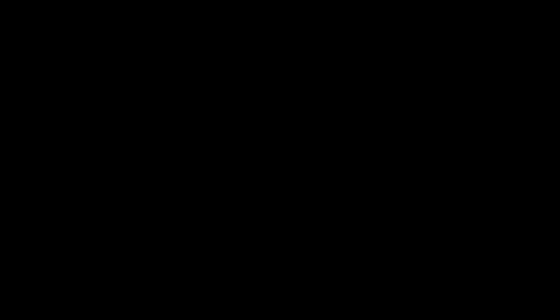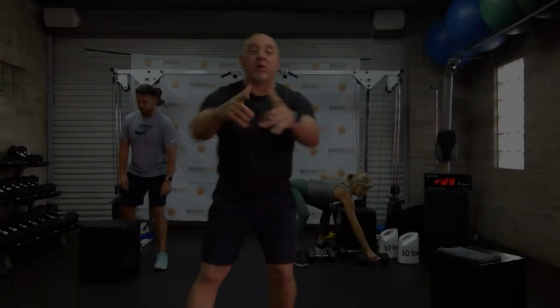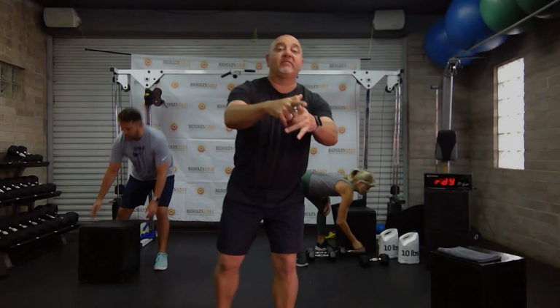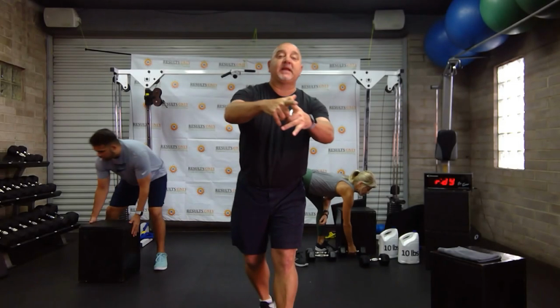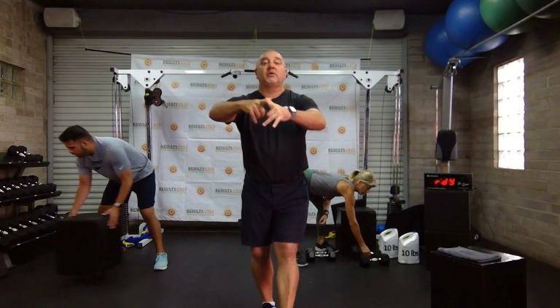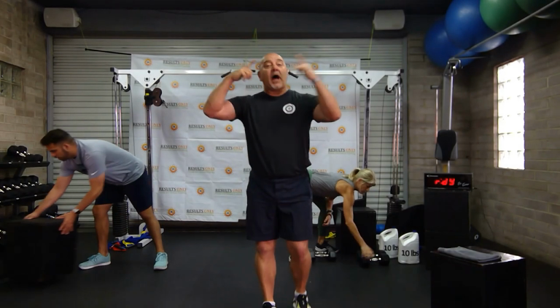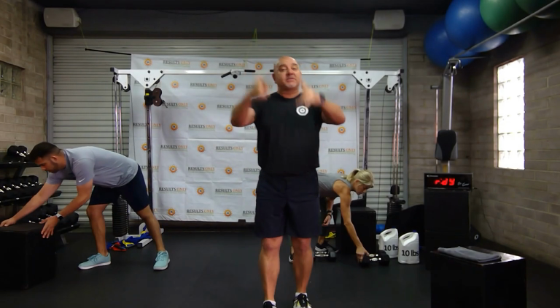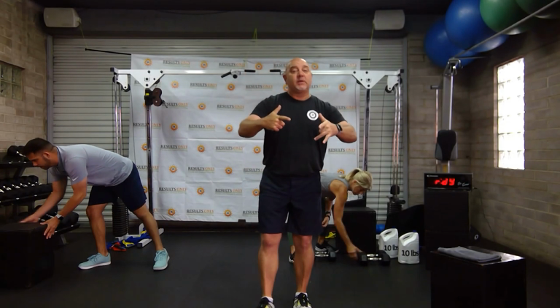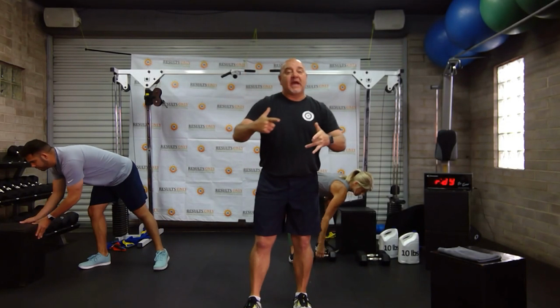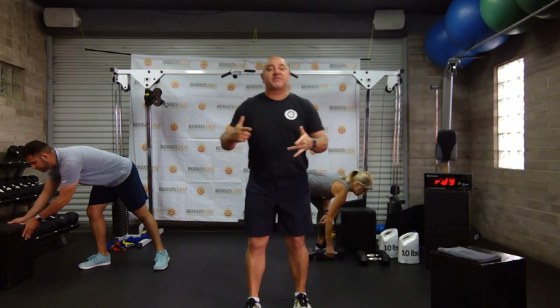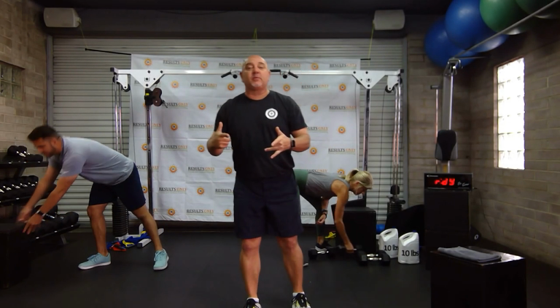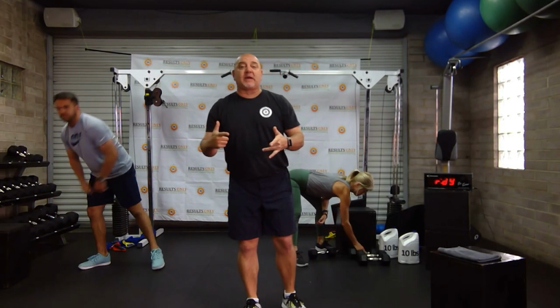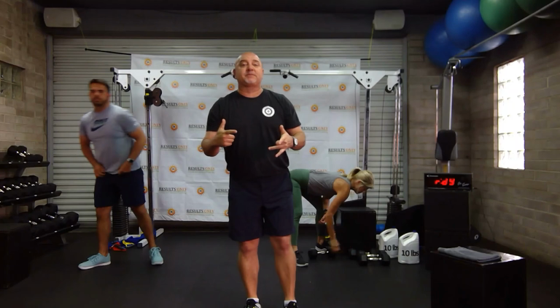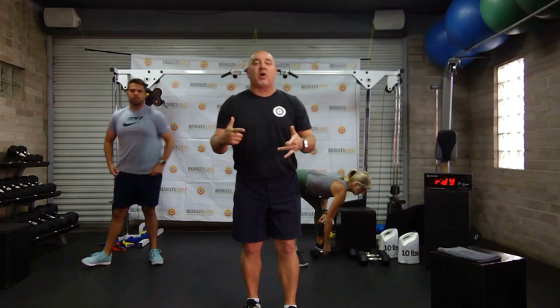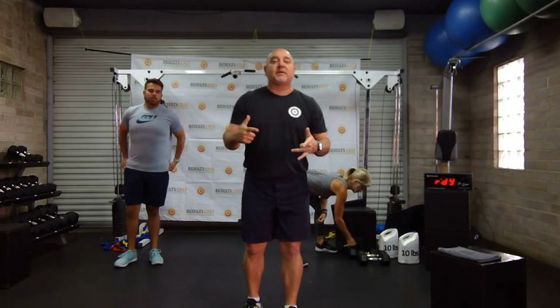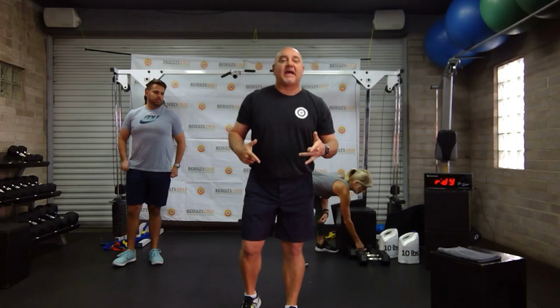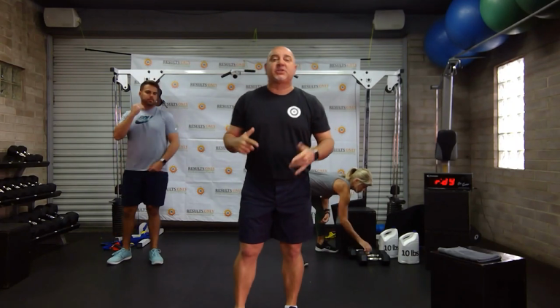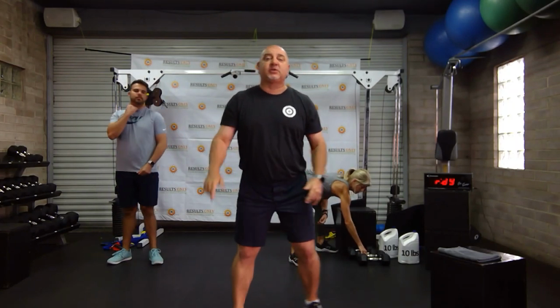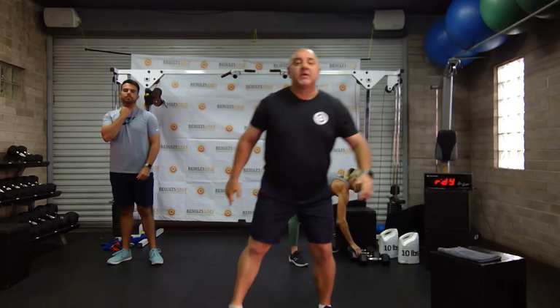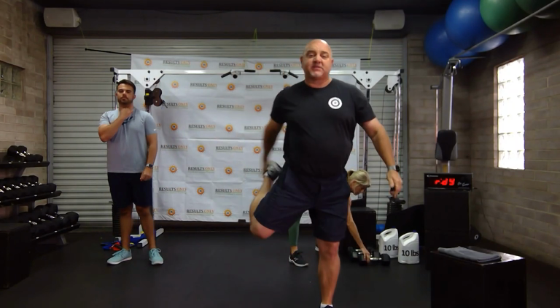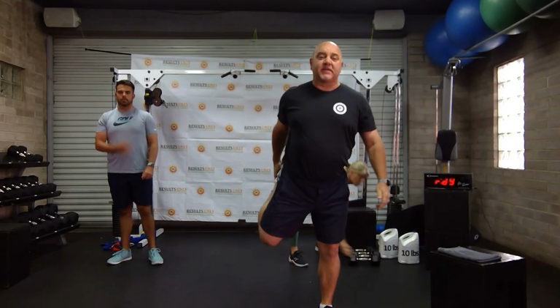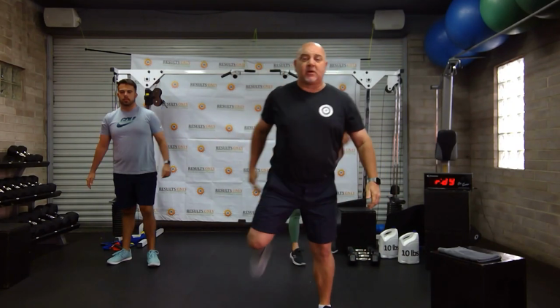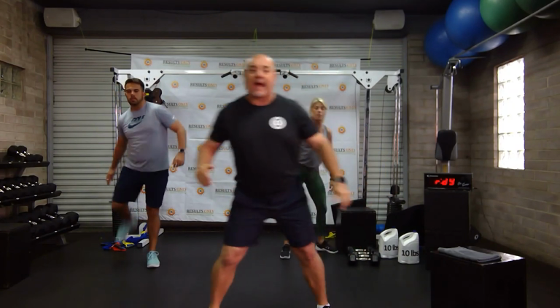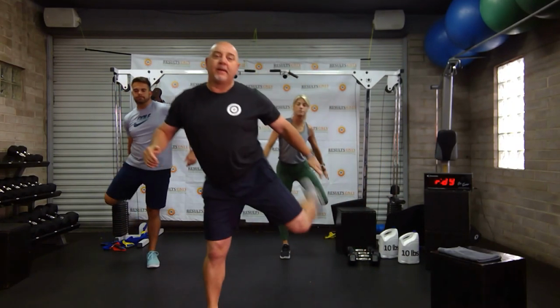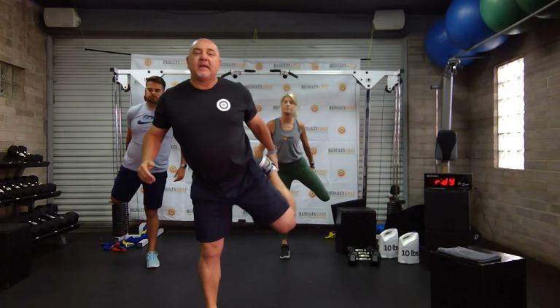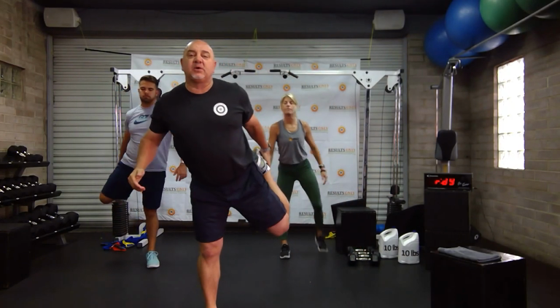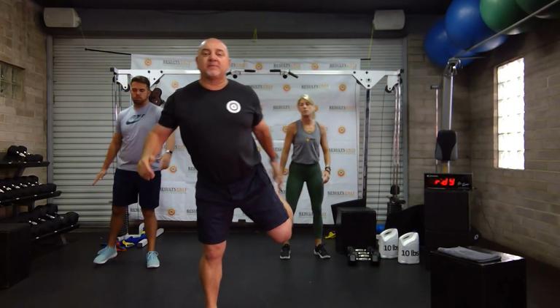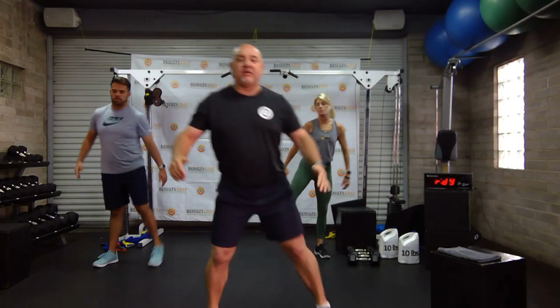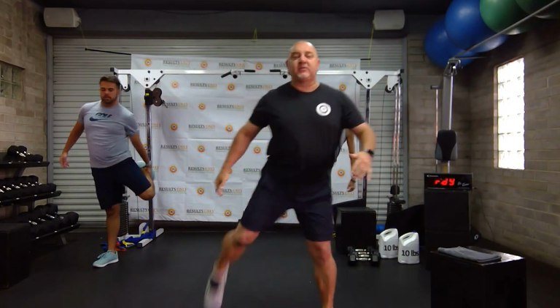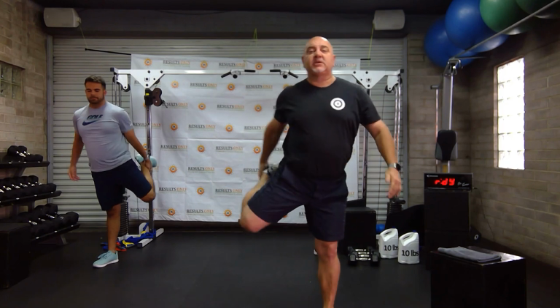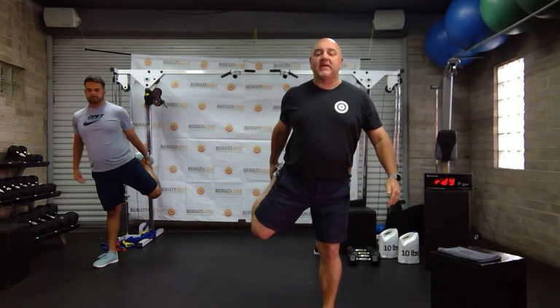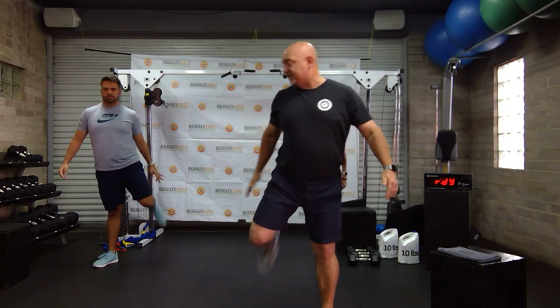Good morning, everybody. As always, we have to start with ramps. All I'm going to ask you to do is start with a little toe grab. If toe grabs are hard for you, then you can do knee lifts.